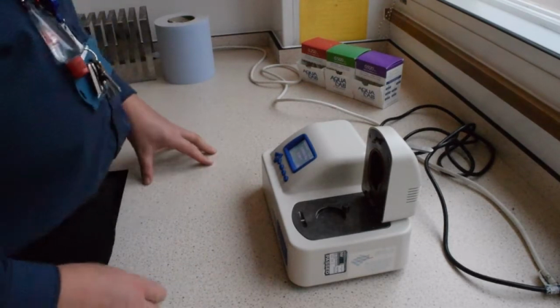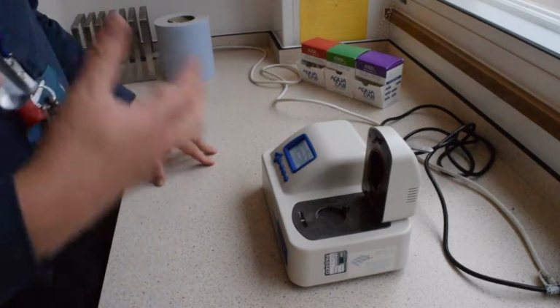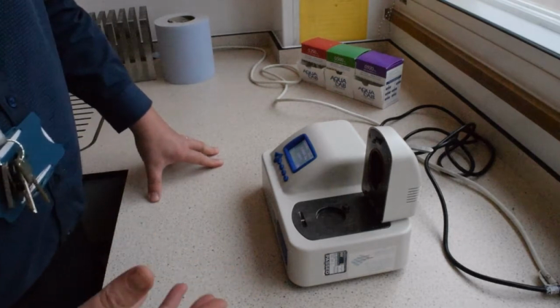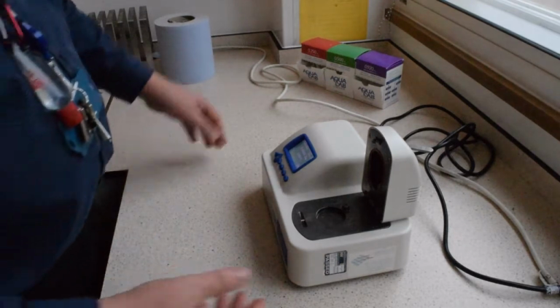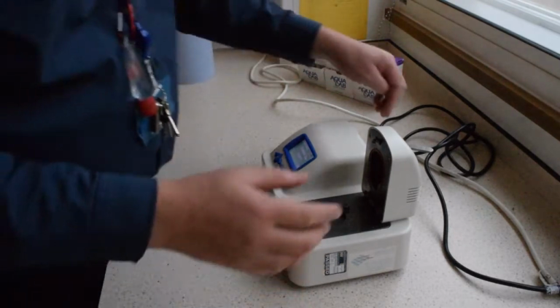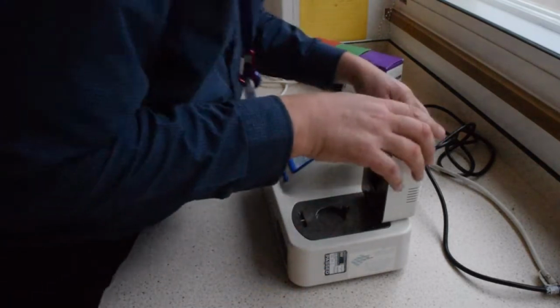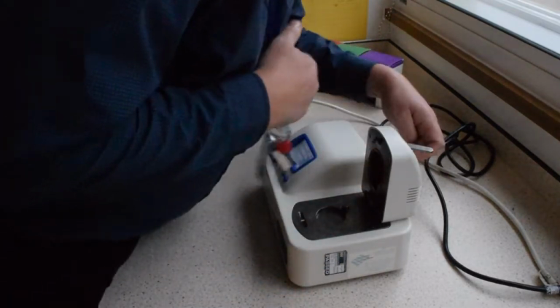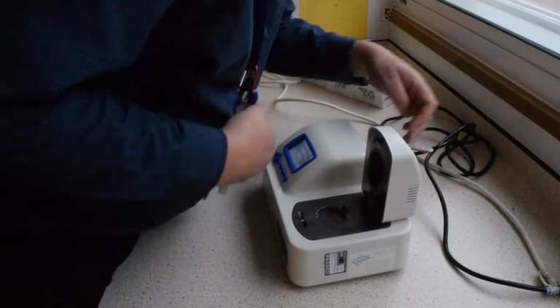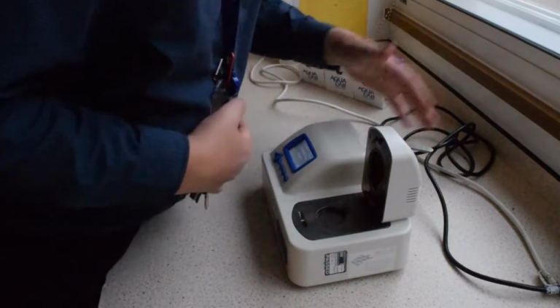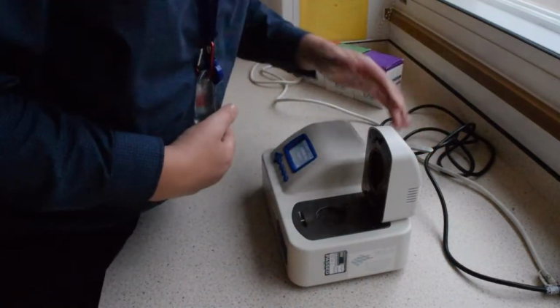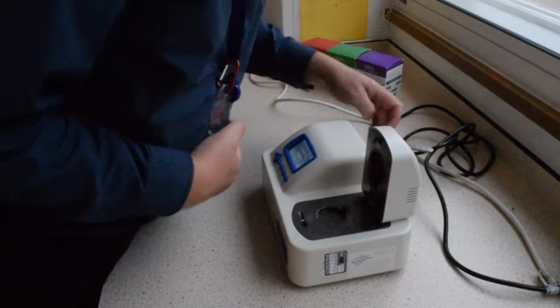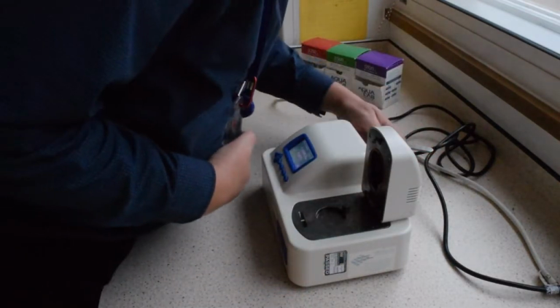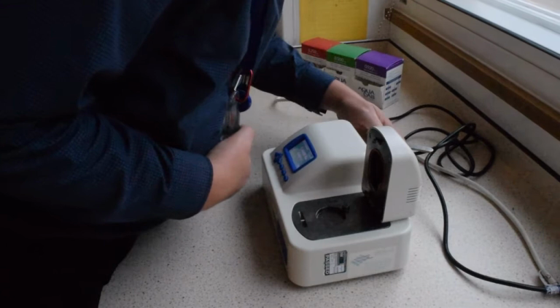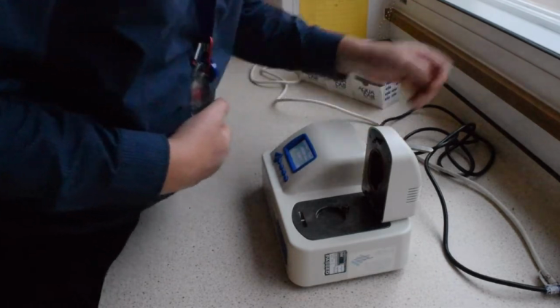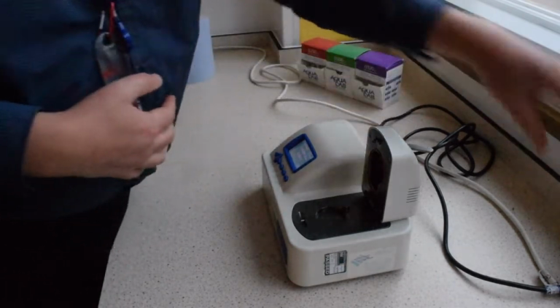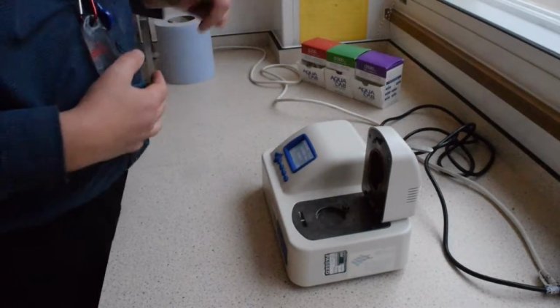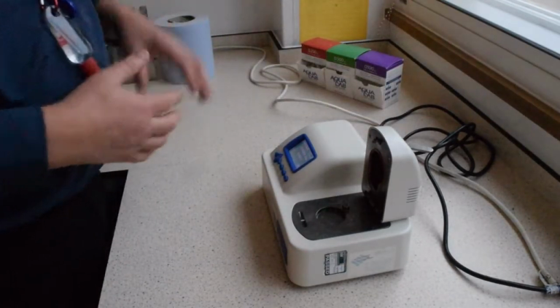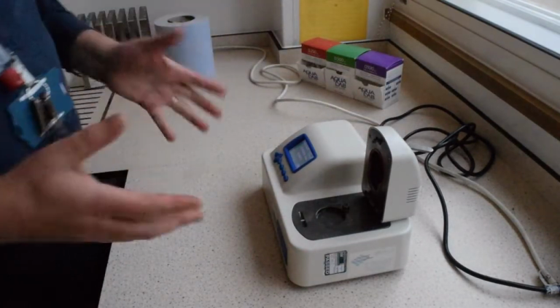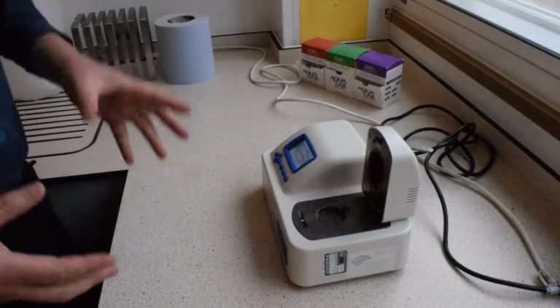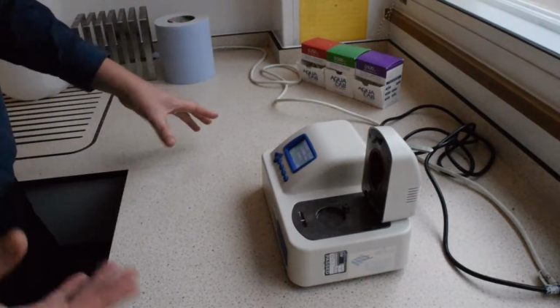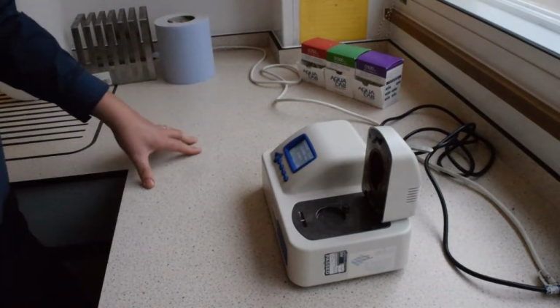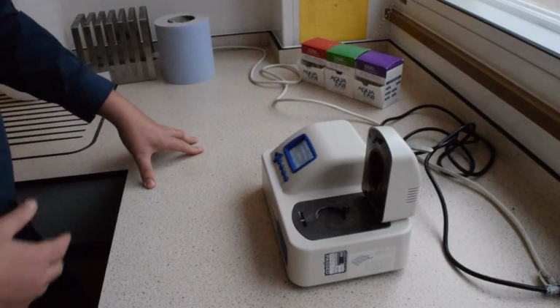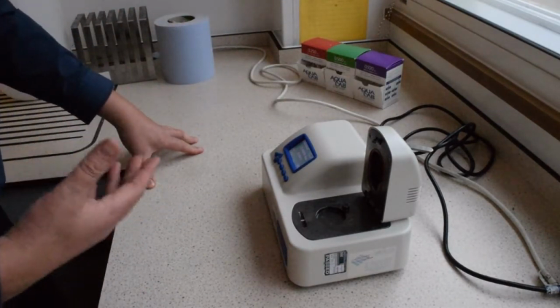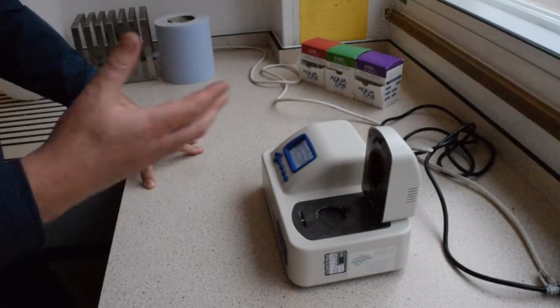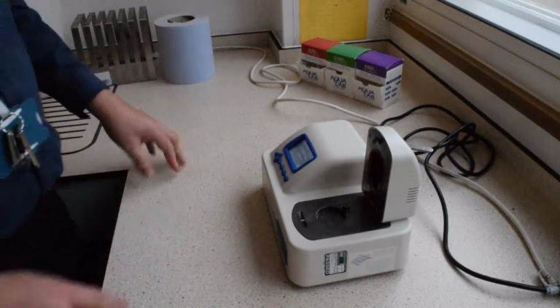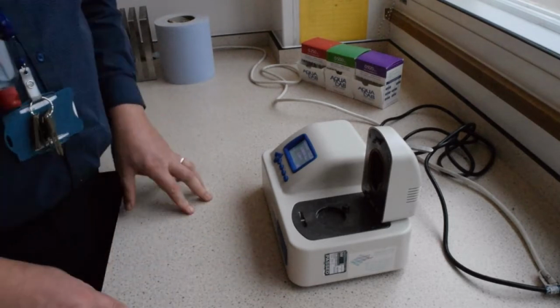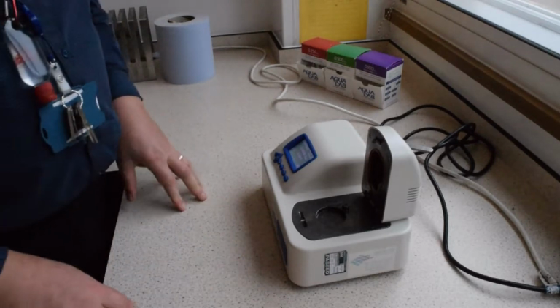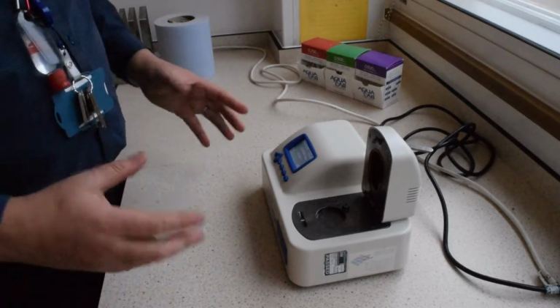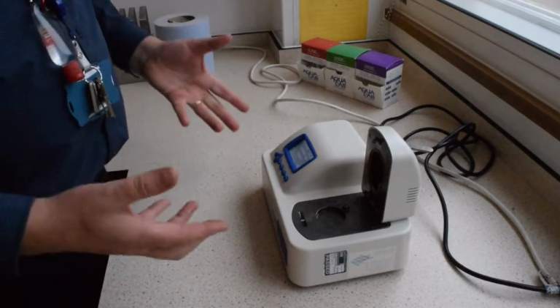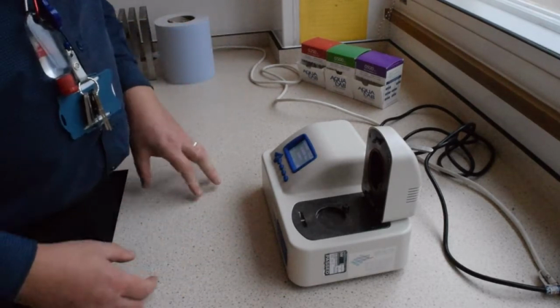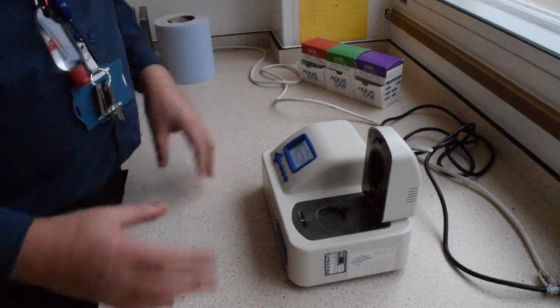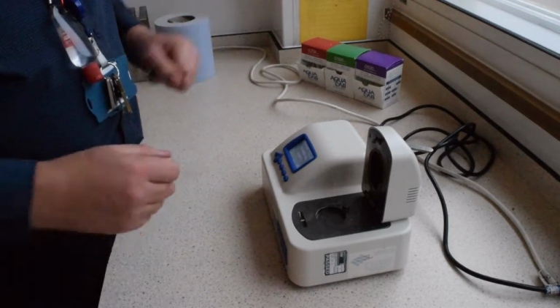The first thing we need to do is turn the machine on. There's a button at the back — the power button — and you should turn it on about five minutes in advance so that it has time to come up to temperature.